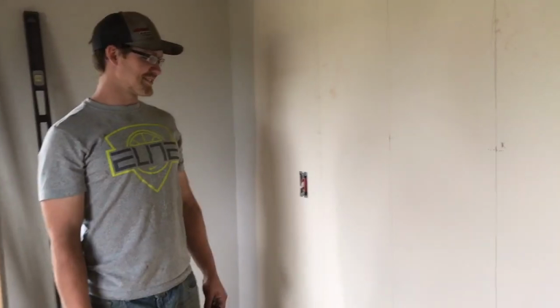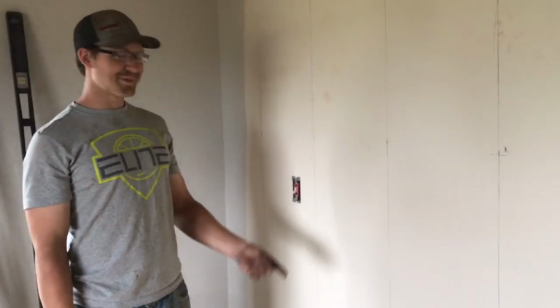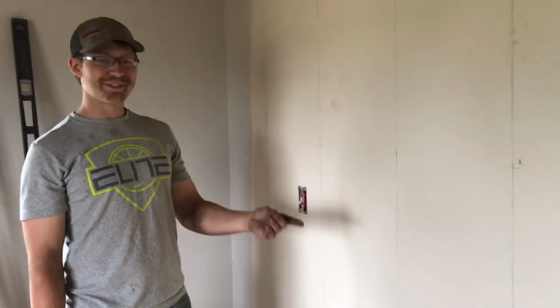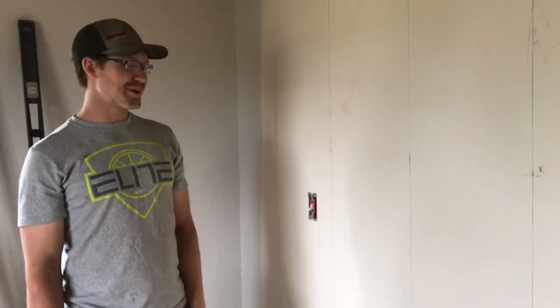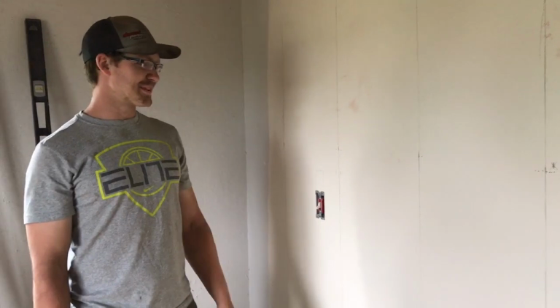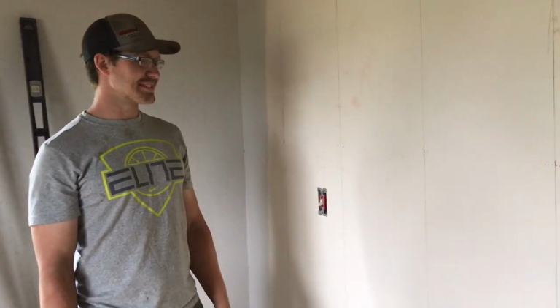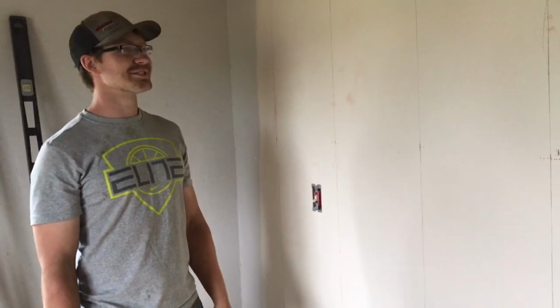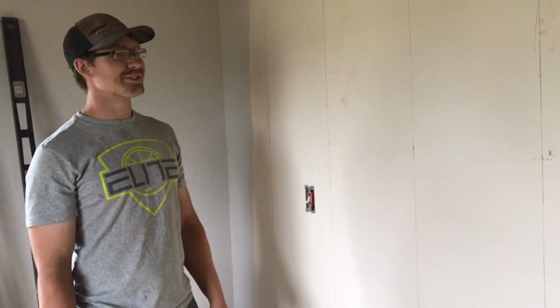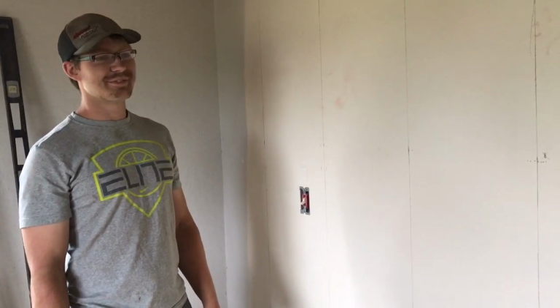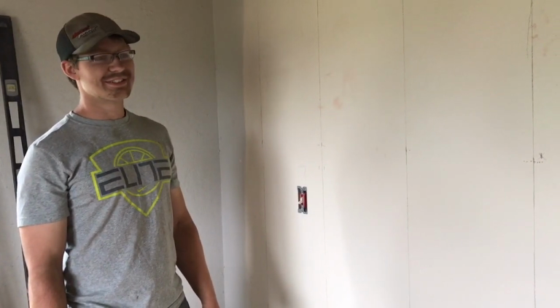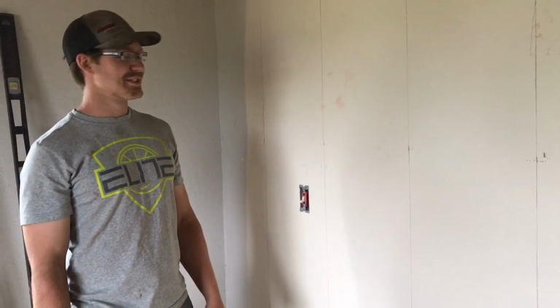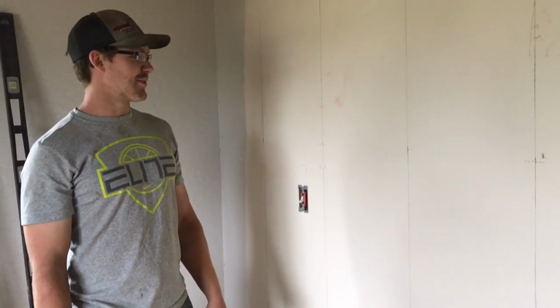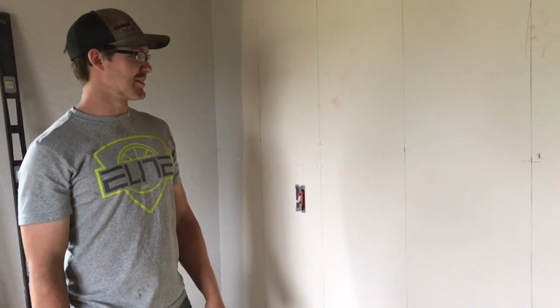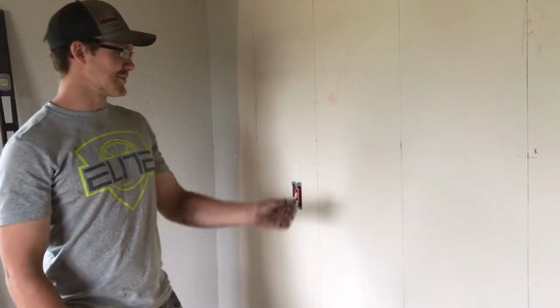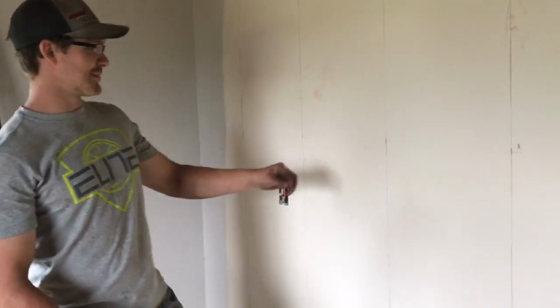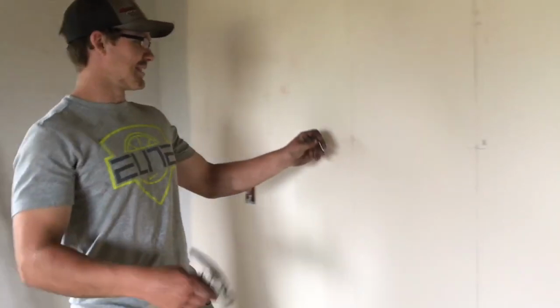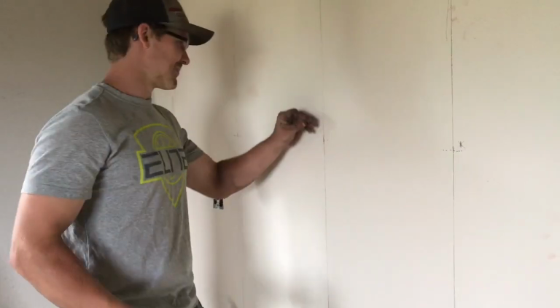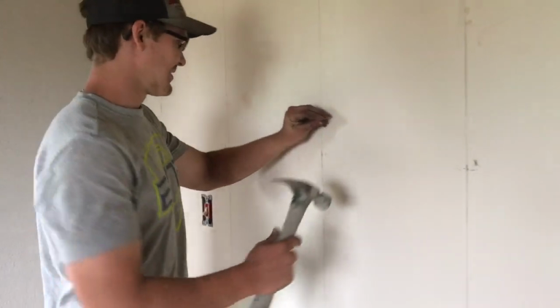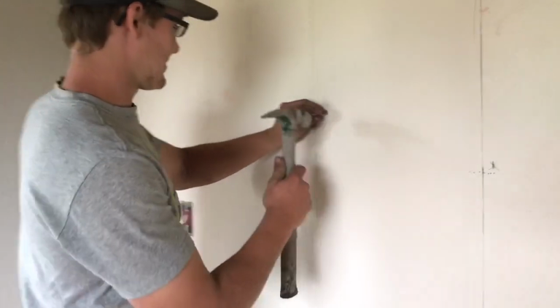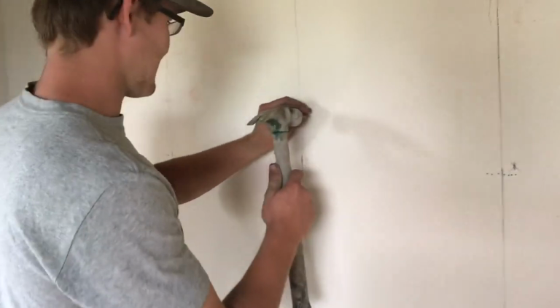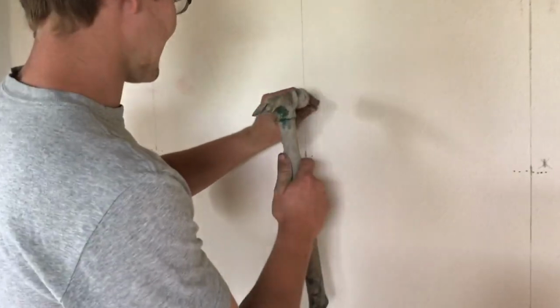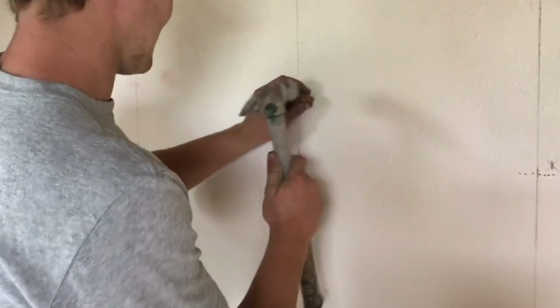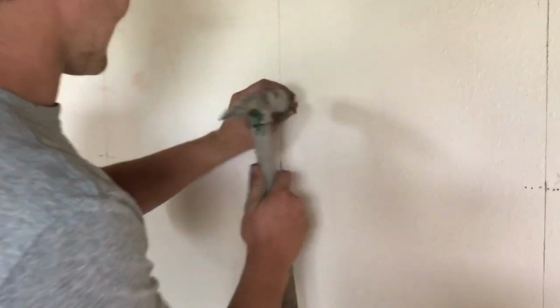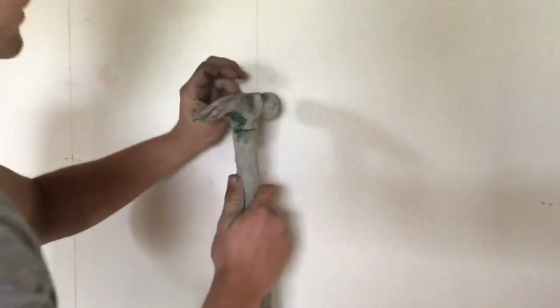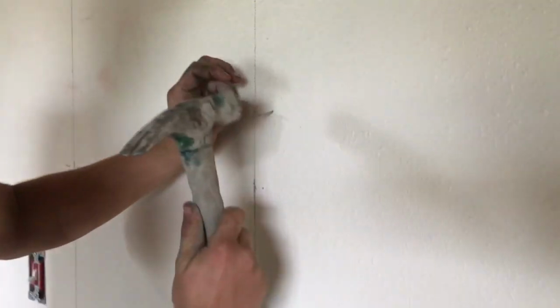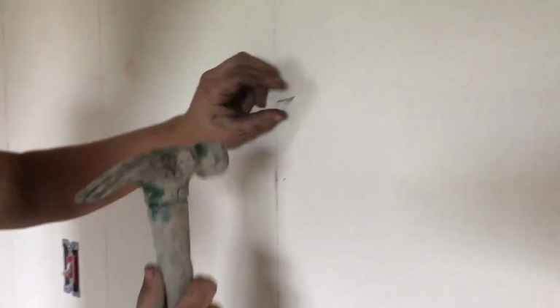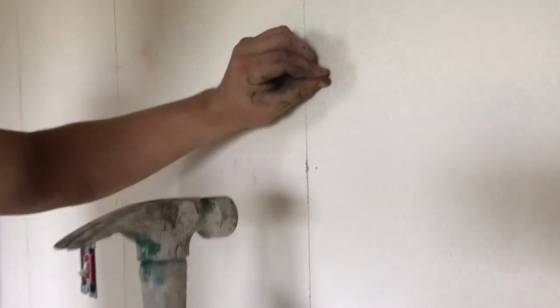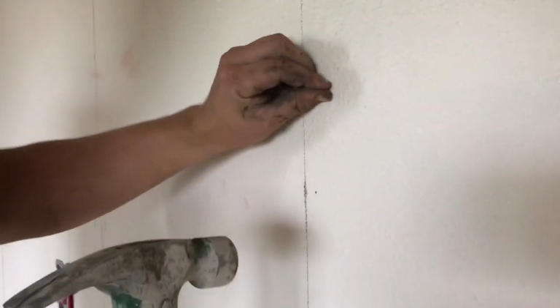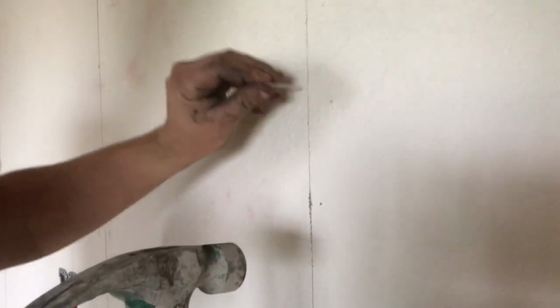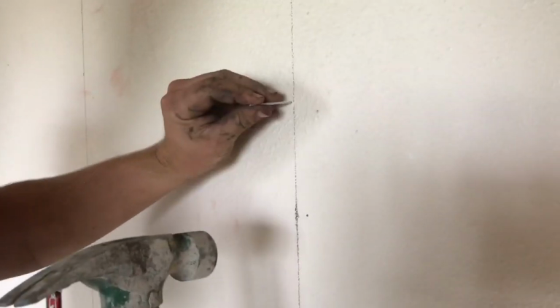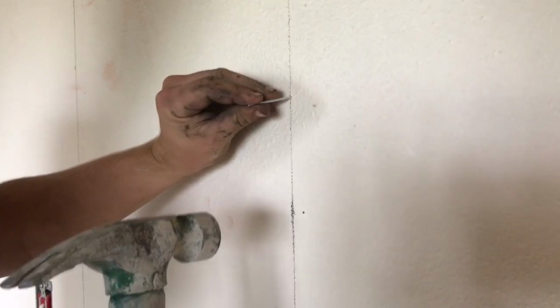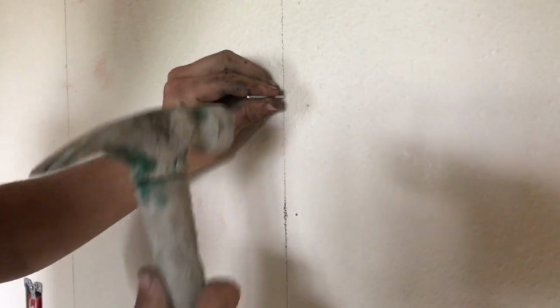So the first part of putting this wall up, we've got to find the studs. You can either use a stud finder or just use a hammer and a nail. If you miss a stud, it throws something loose. If you hit the stud, it sounds solid.